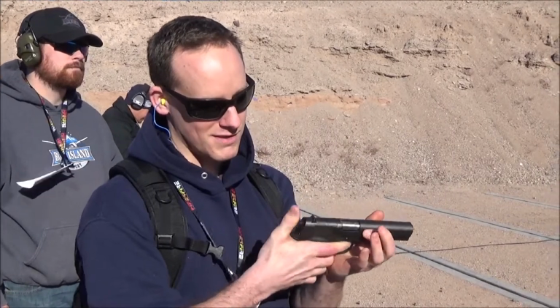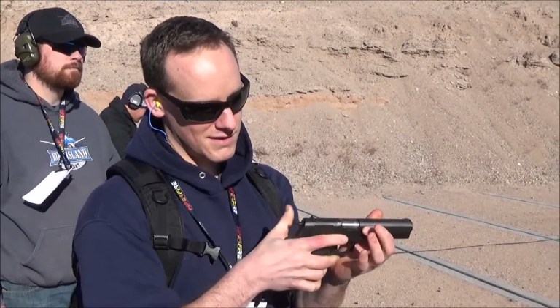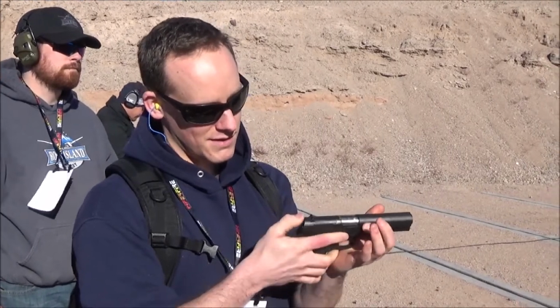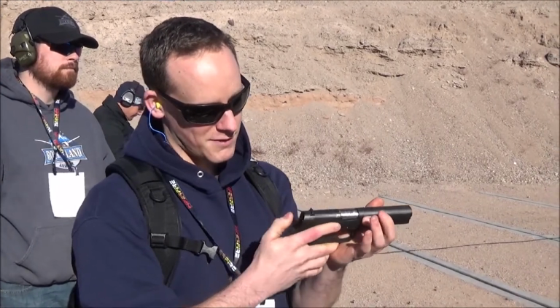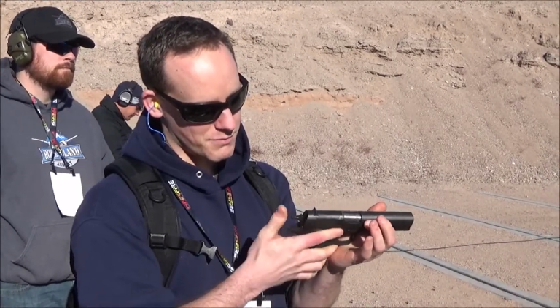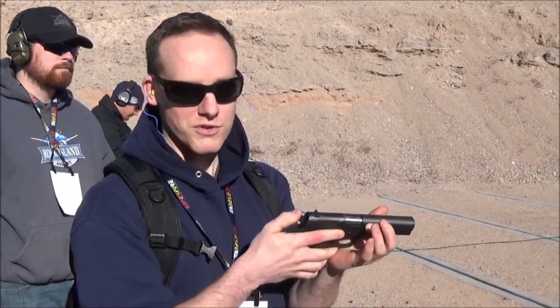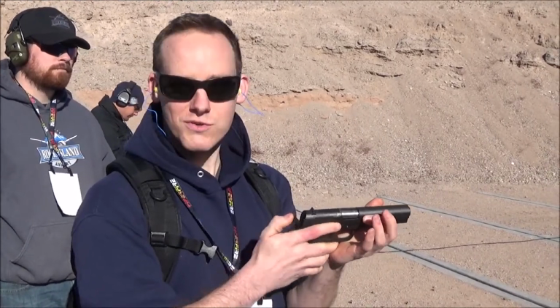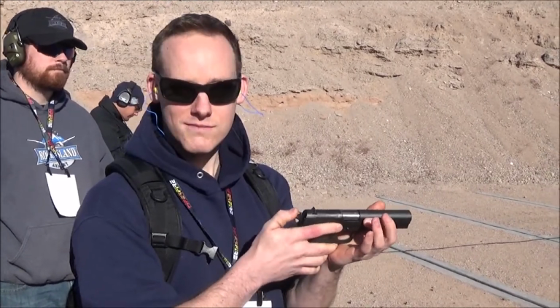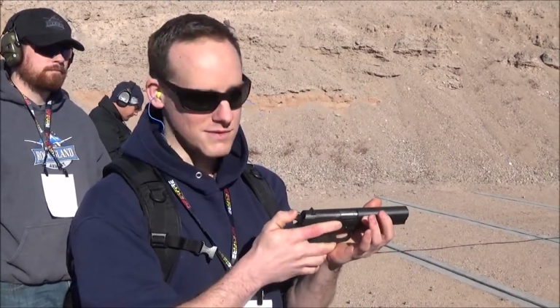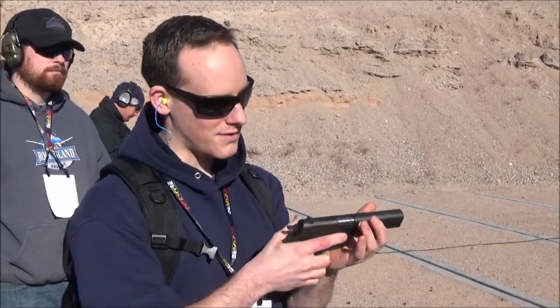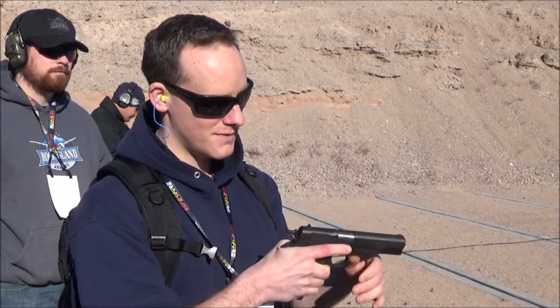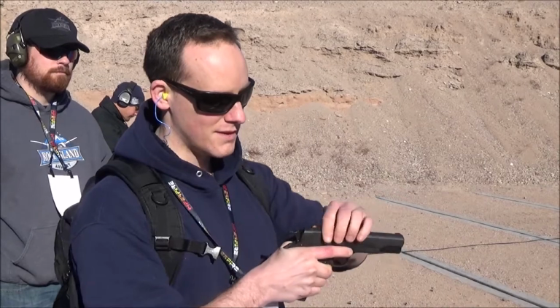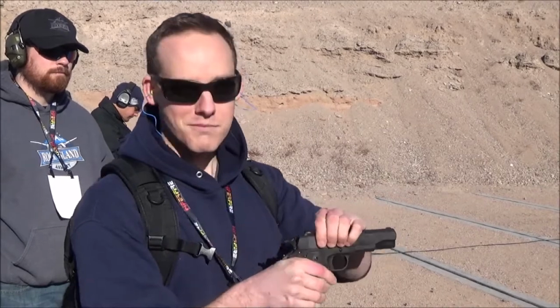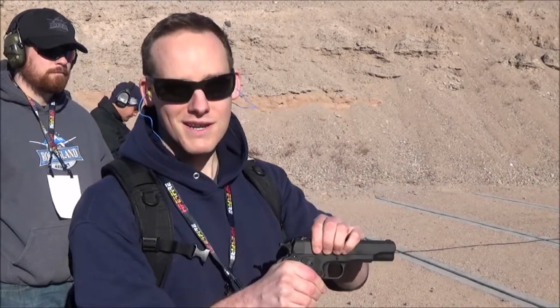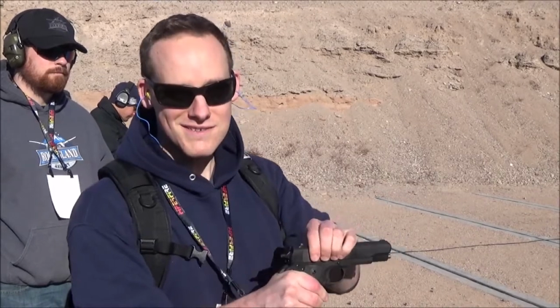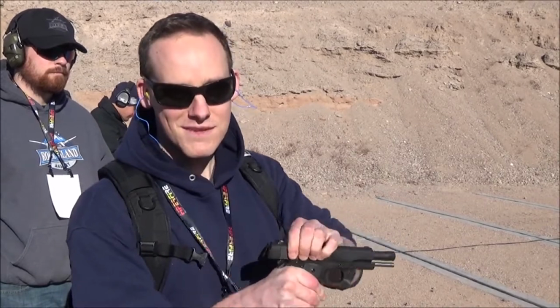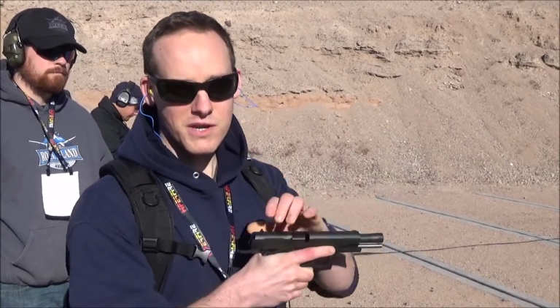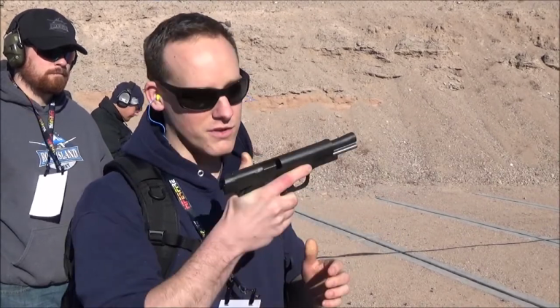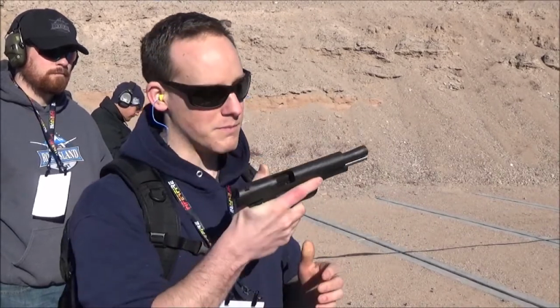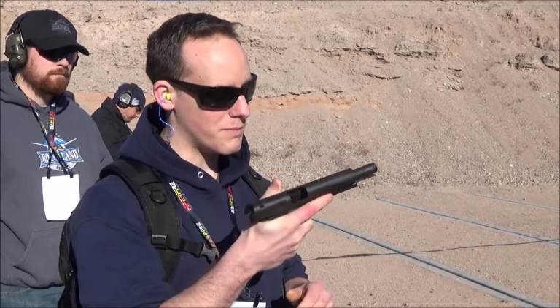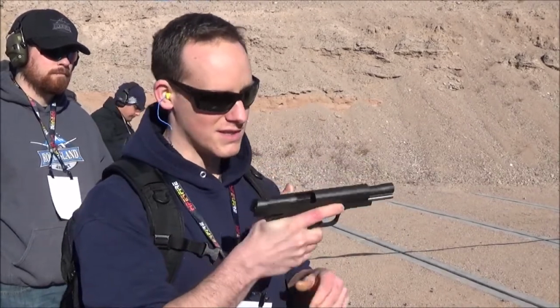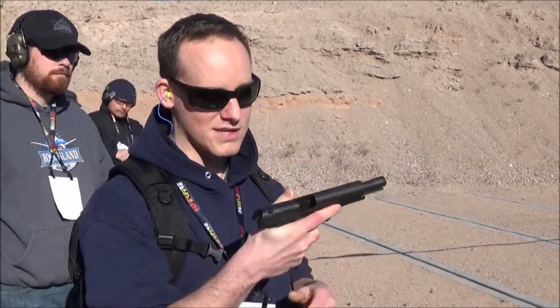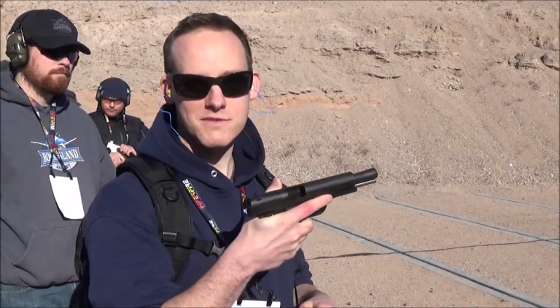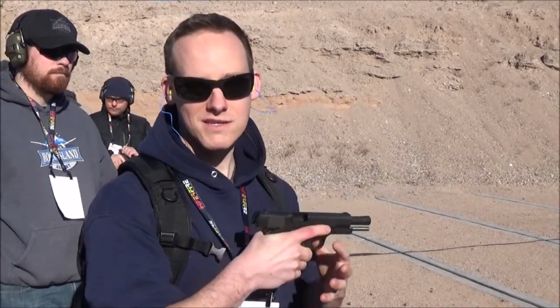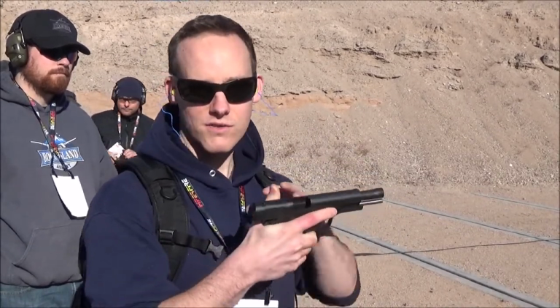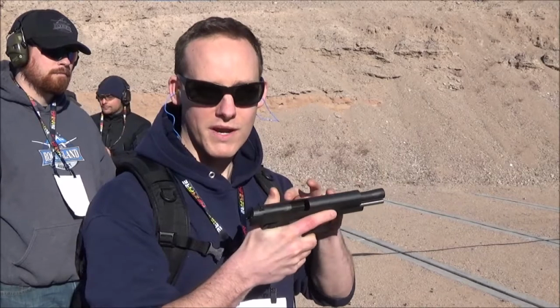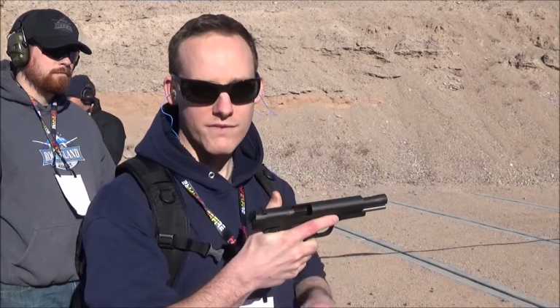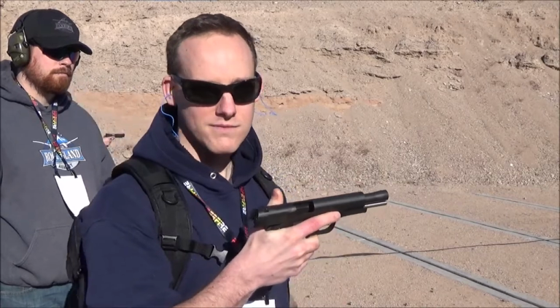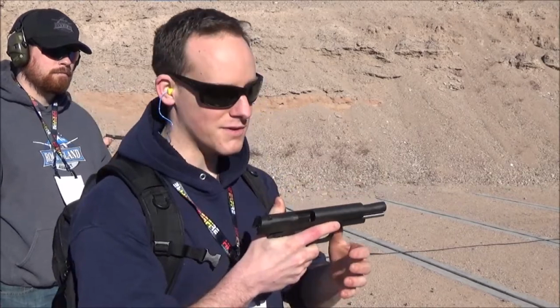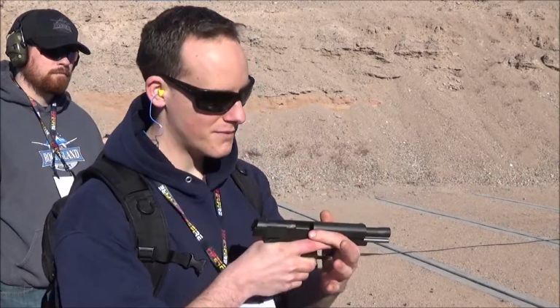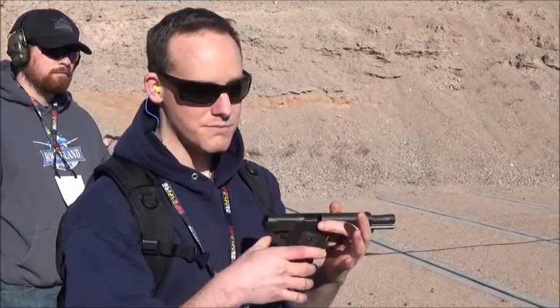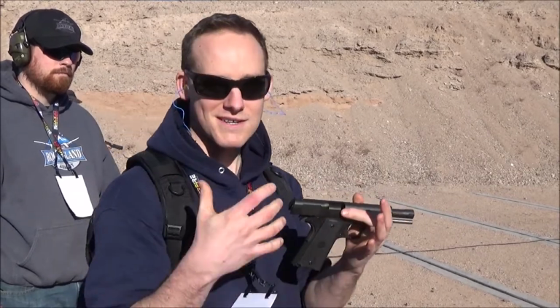You've got the traditional spurred hammer — pretty old school. Recoil is a little bit more, but that's to be expected taking a little weight off. Pretty nice overall.